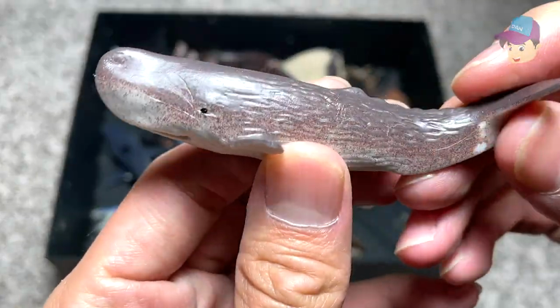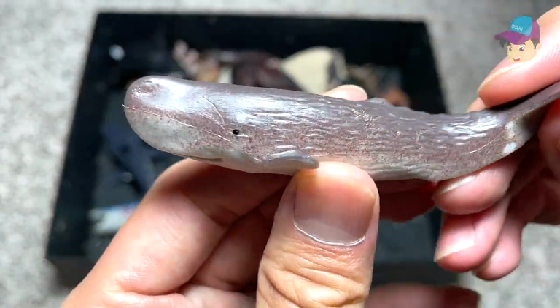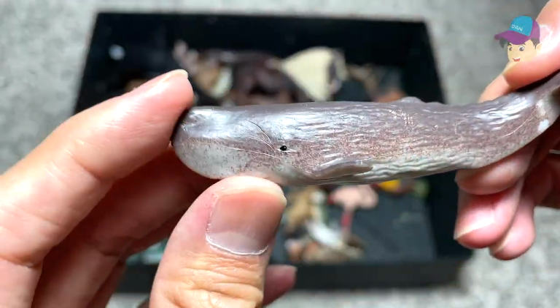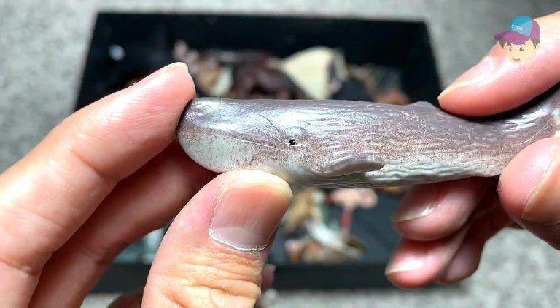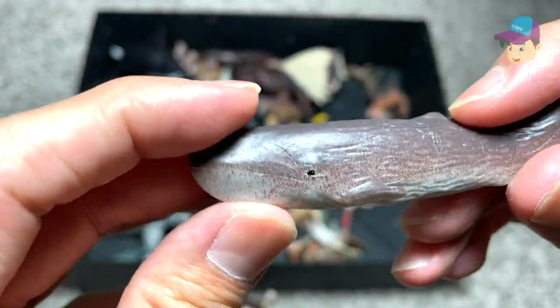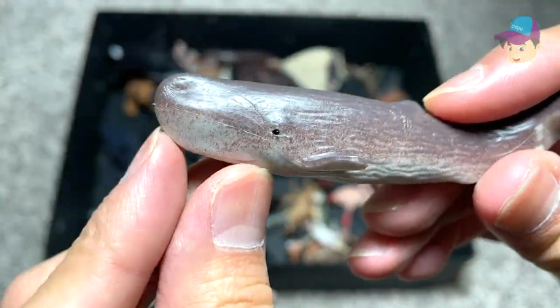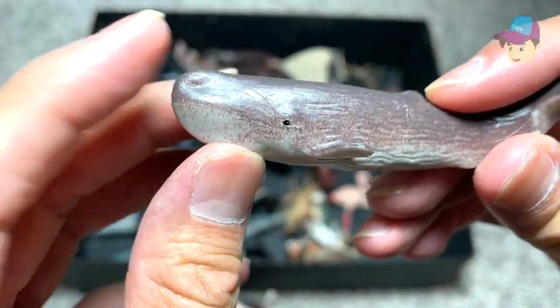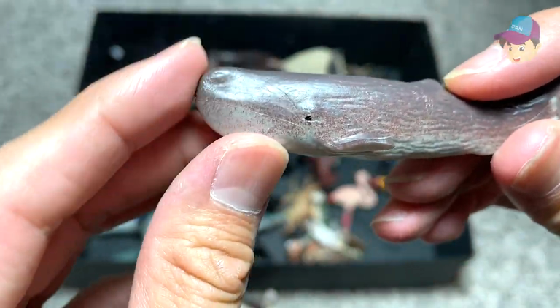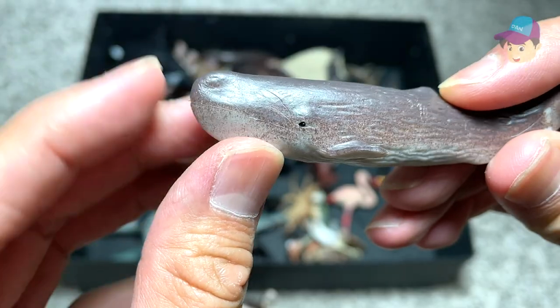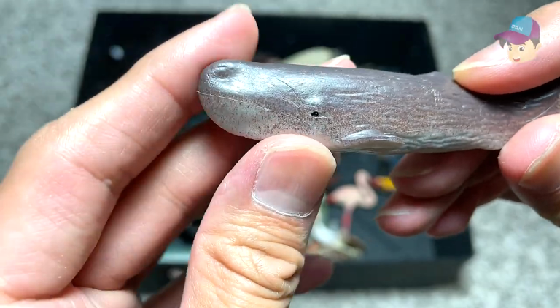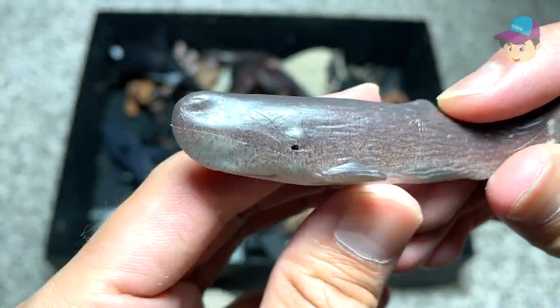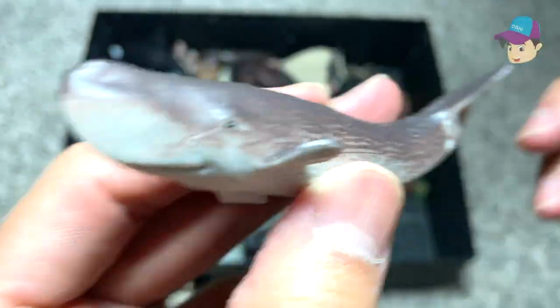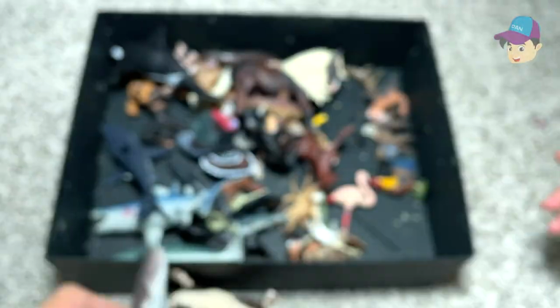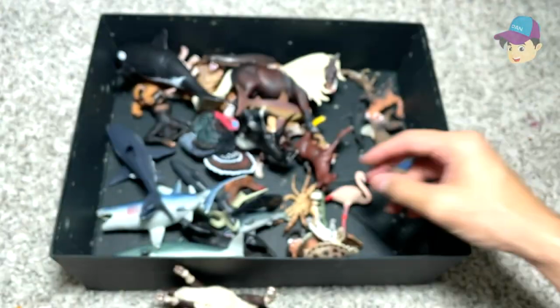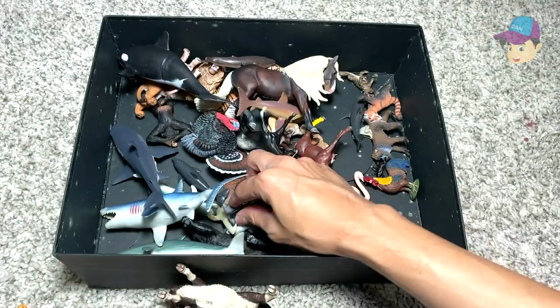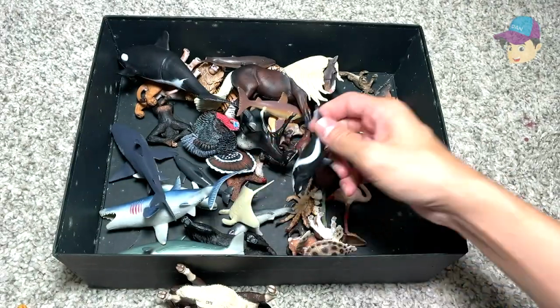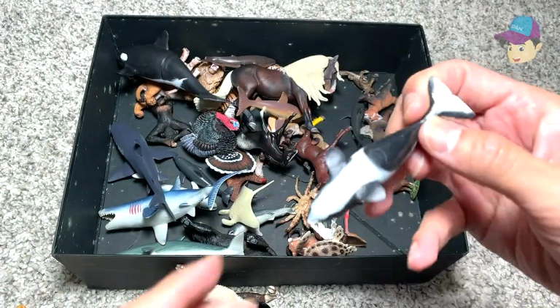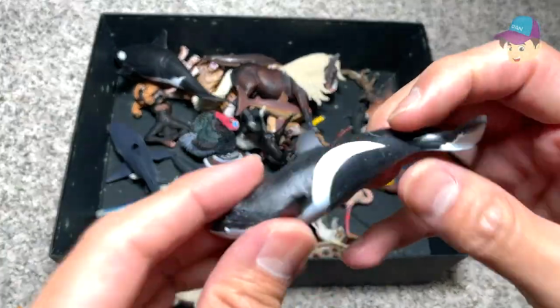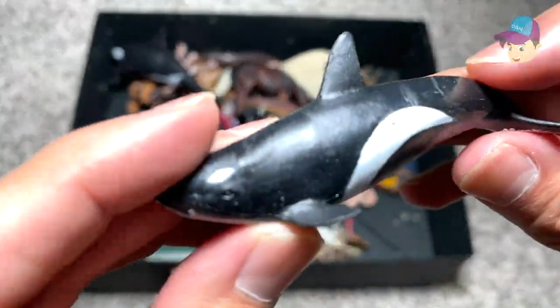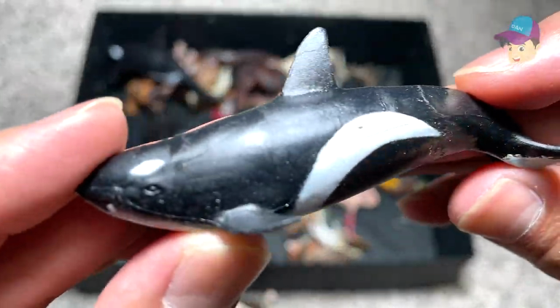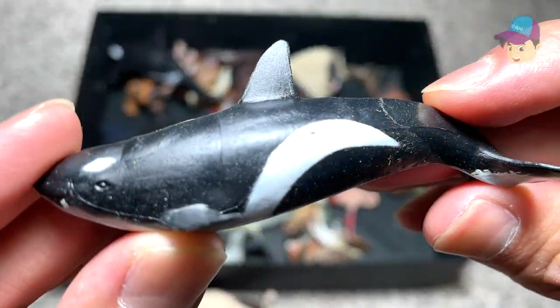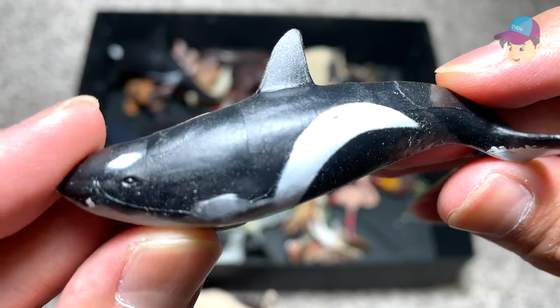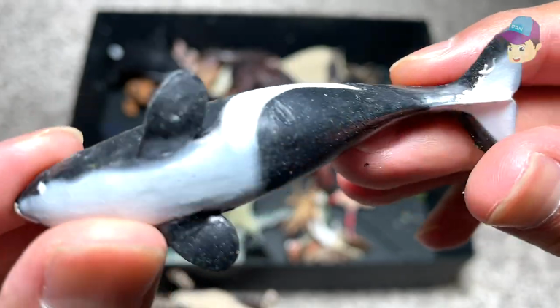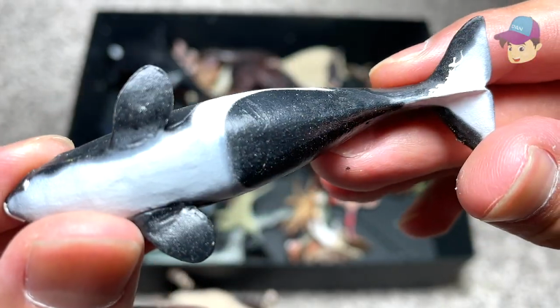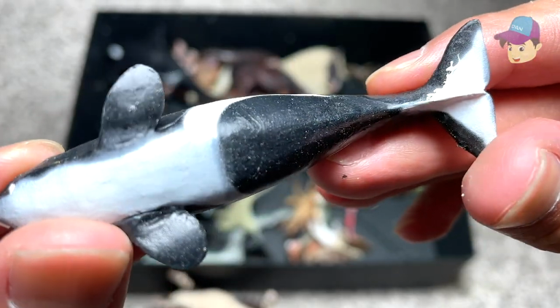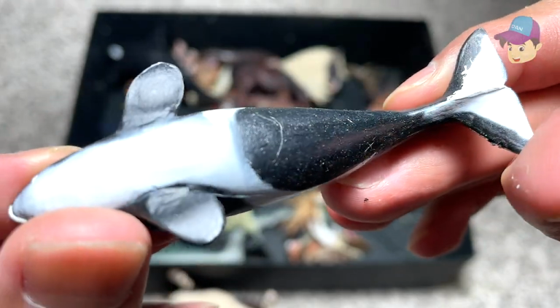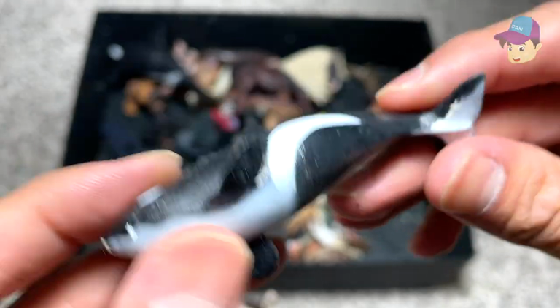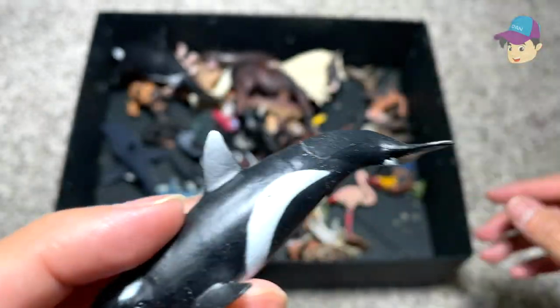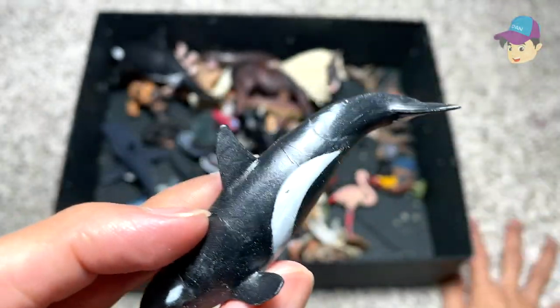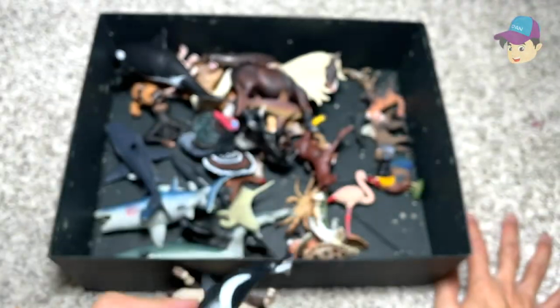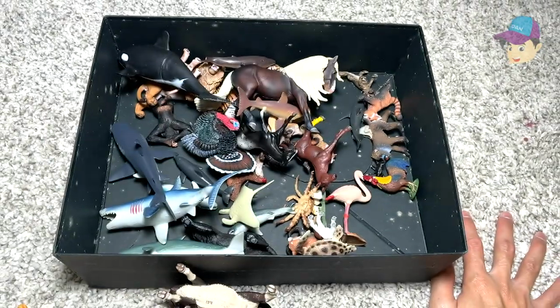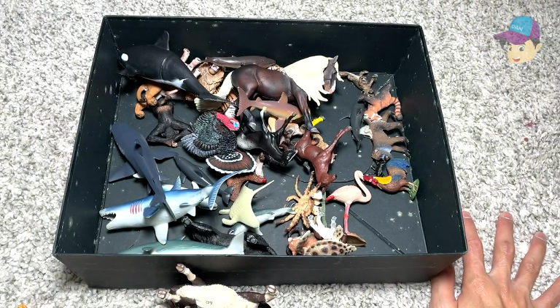Right over here we have a sperm whale. Remember, the sperm whale has a very squarish snout. And this one right here looks like an orca — I'm not too sure, but it could be, it should be an orca.